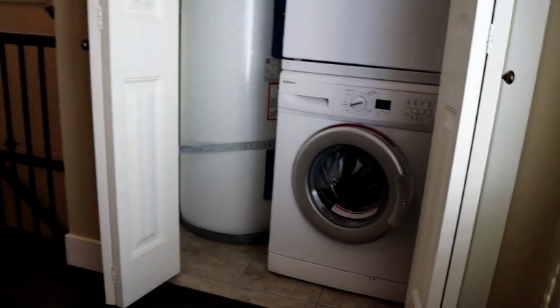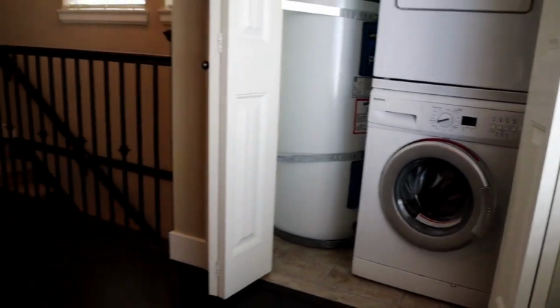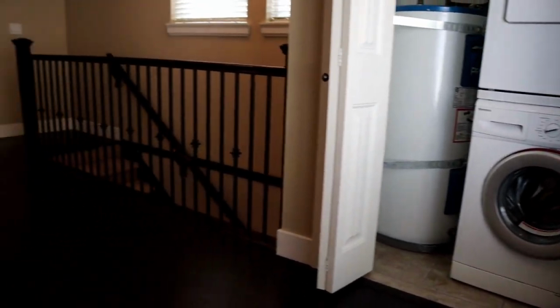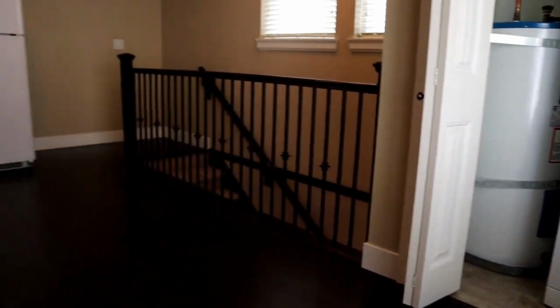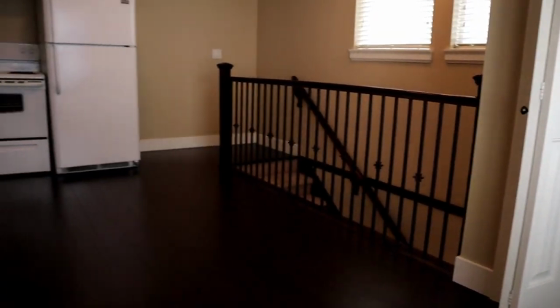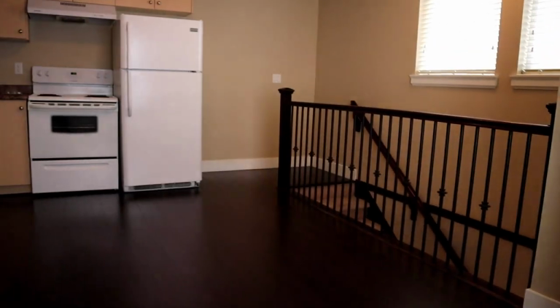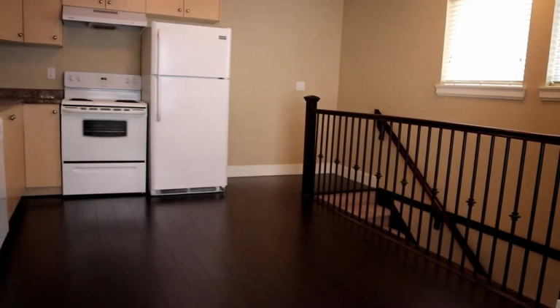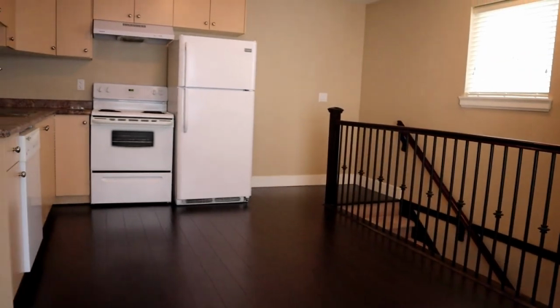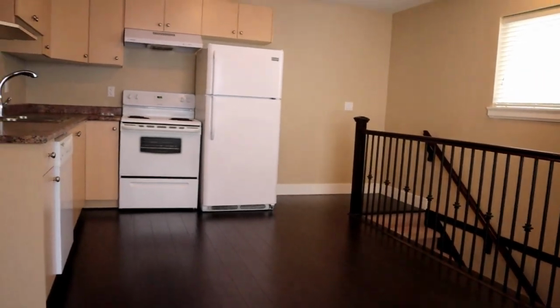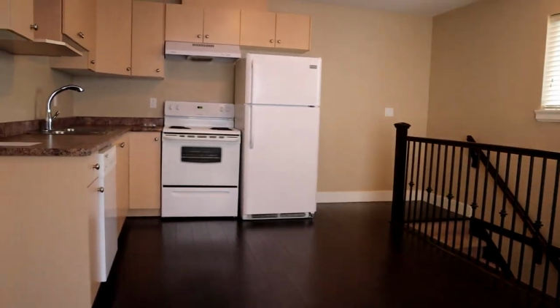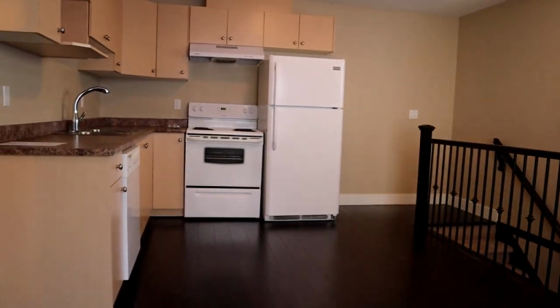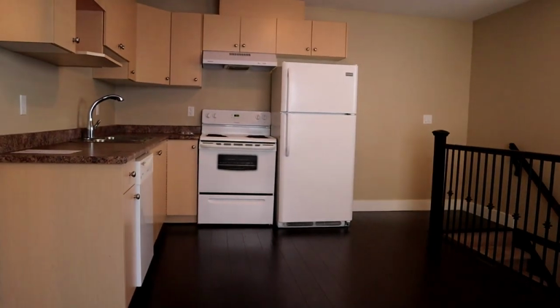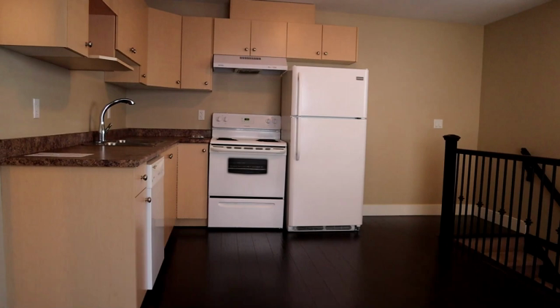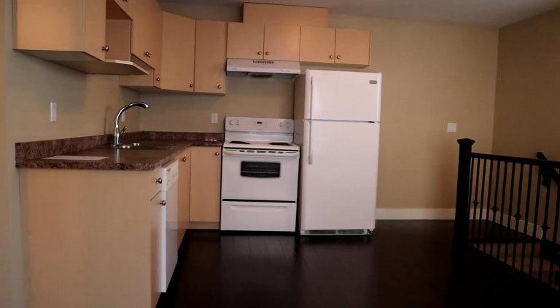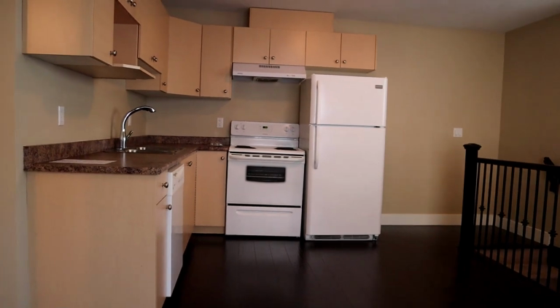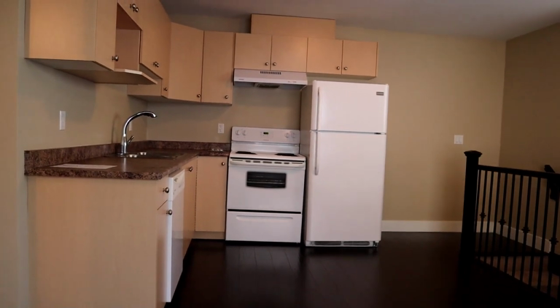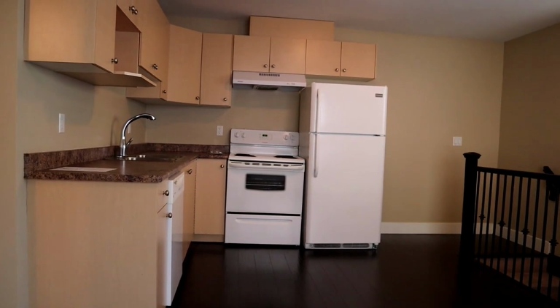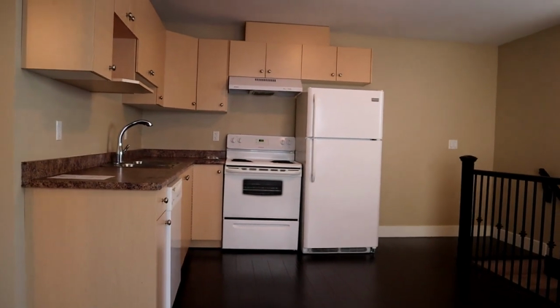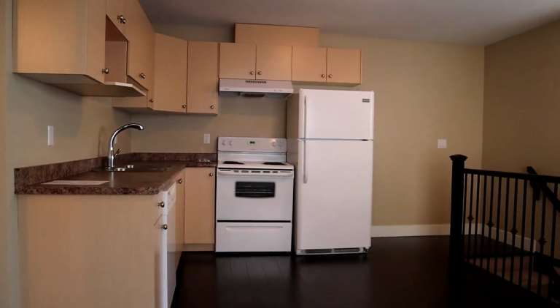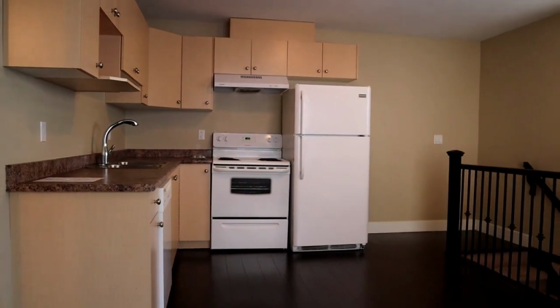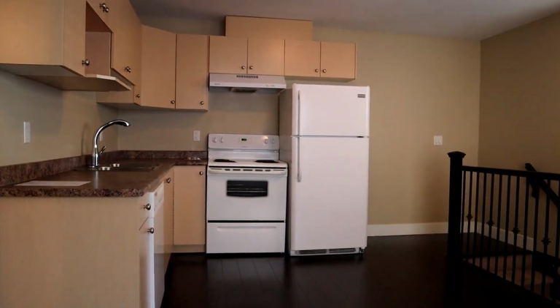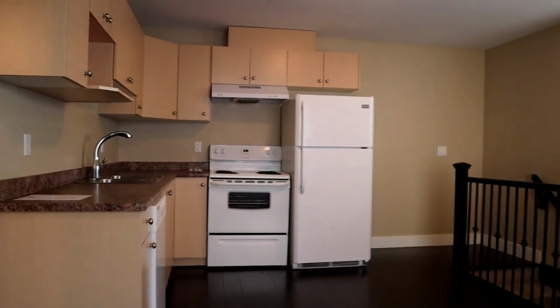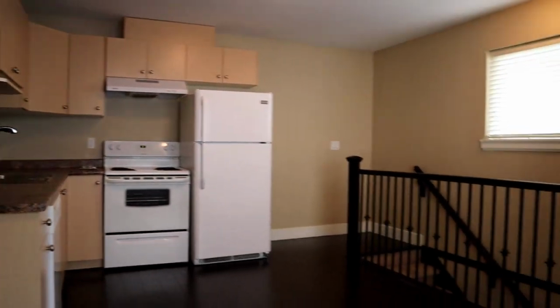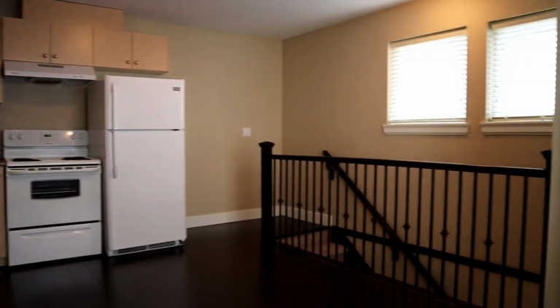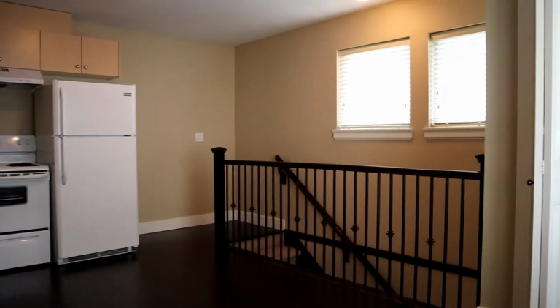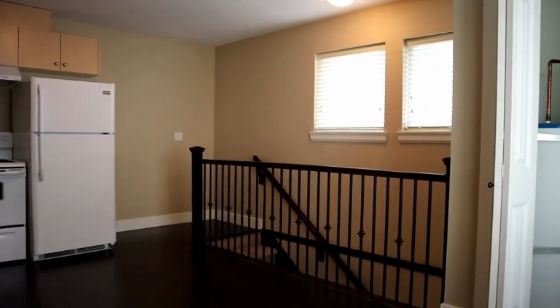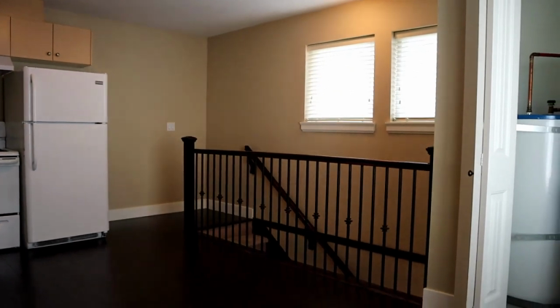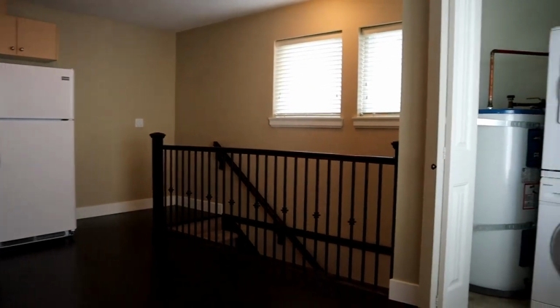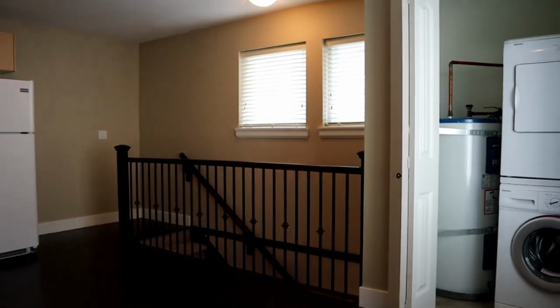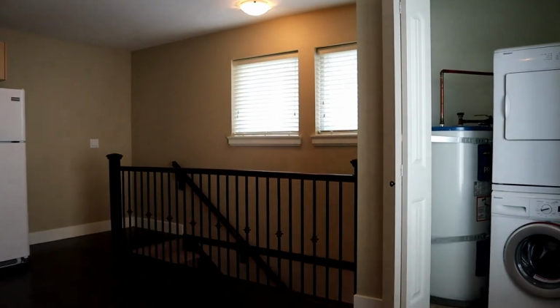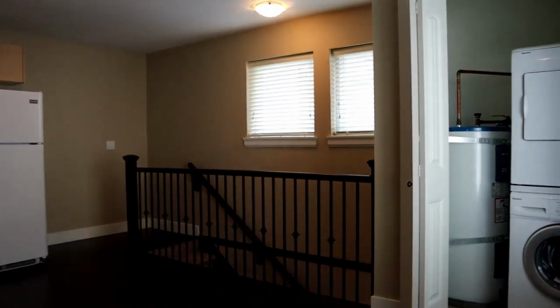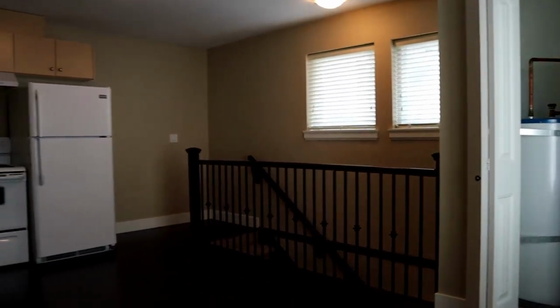Please call 604-464-7548 if you are interested and we'll get you a showing. This is Mark Attar at Profile Properties.